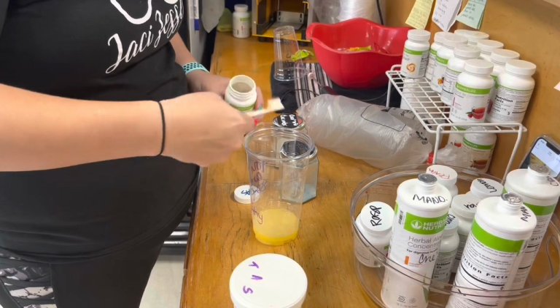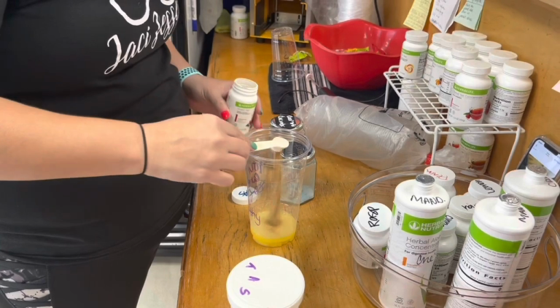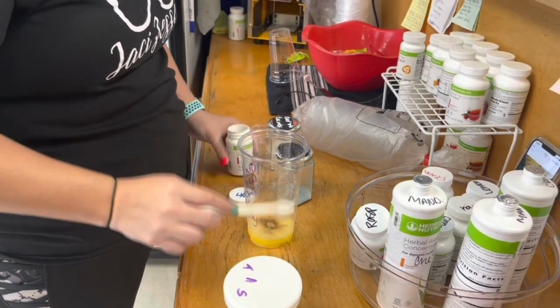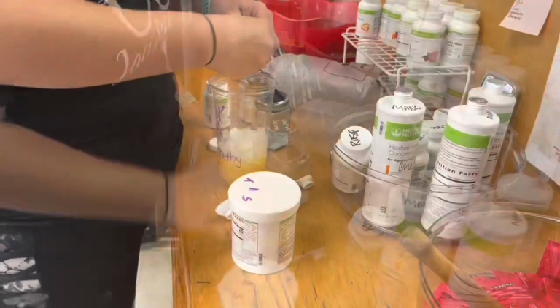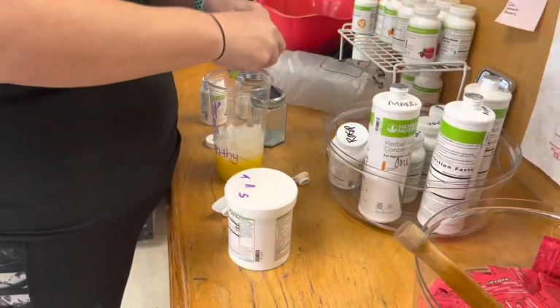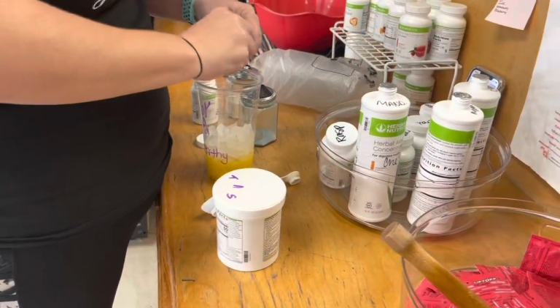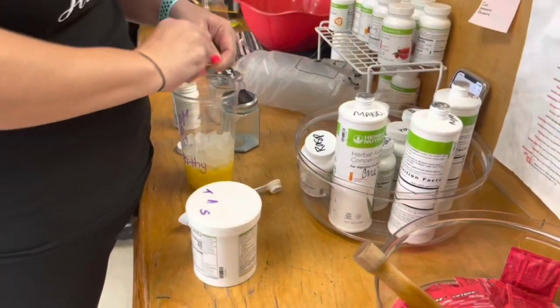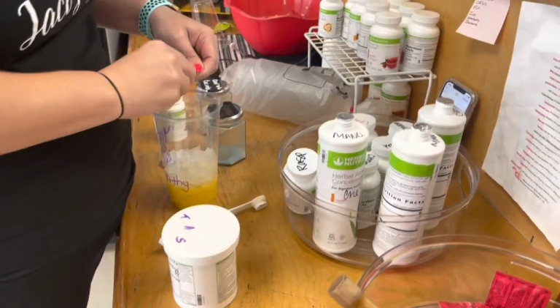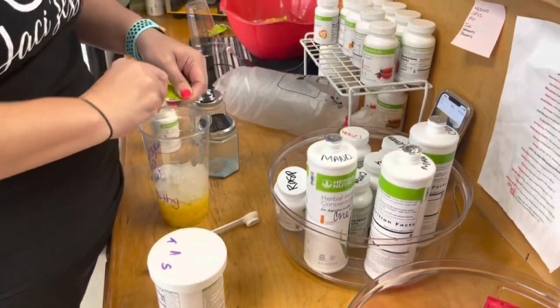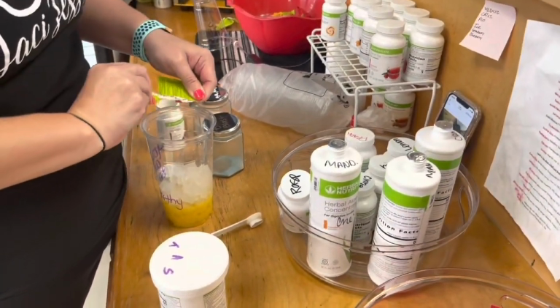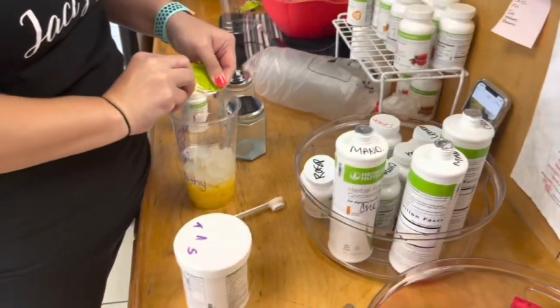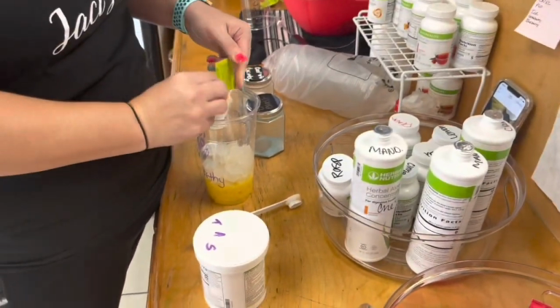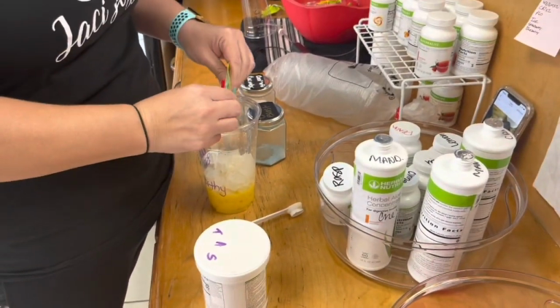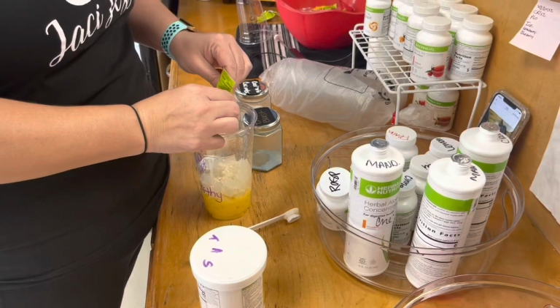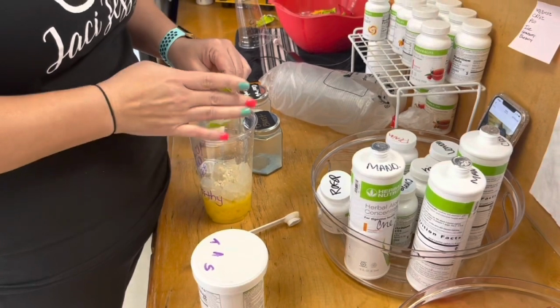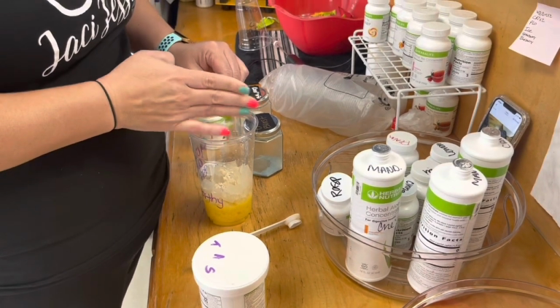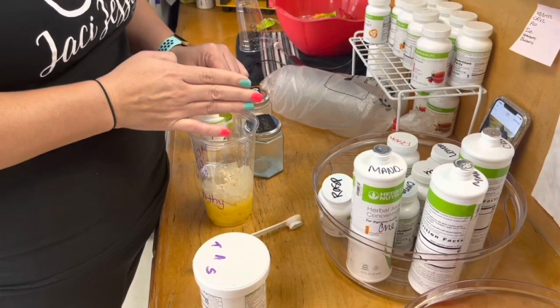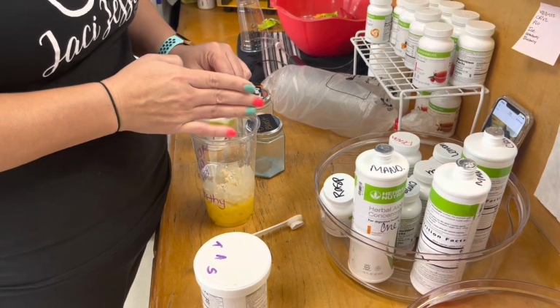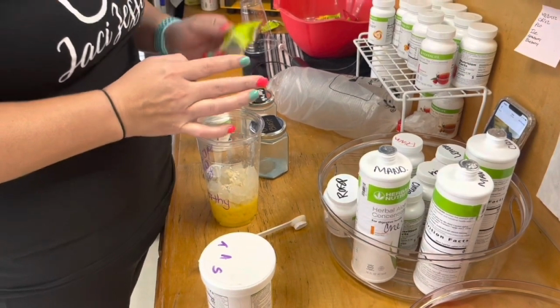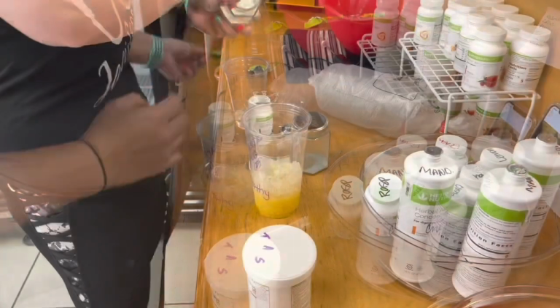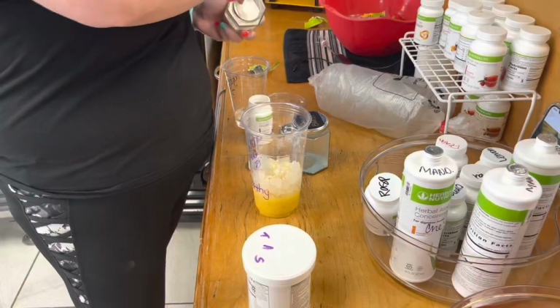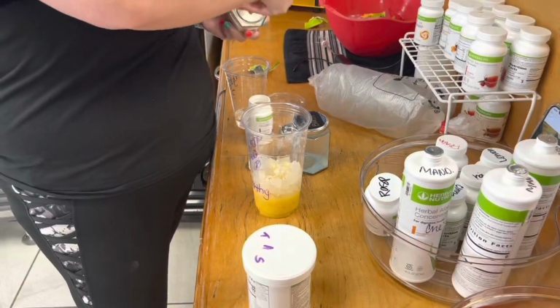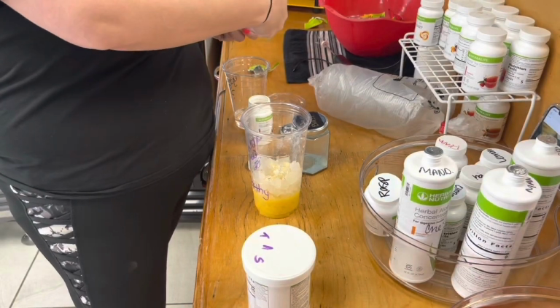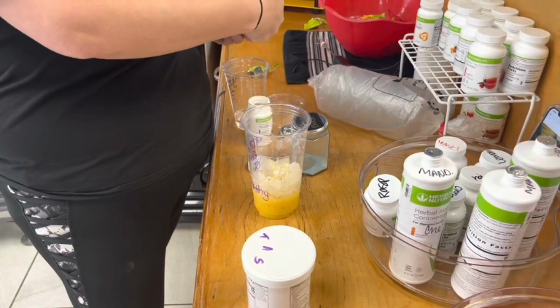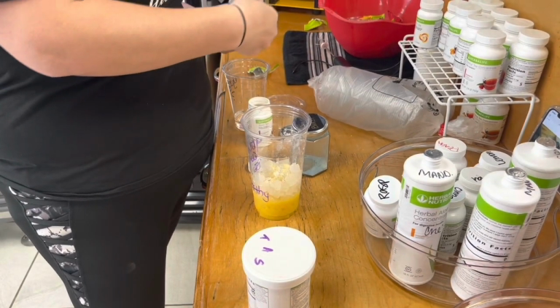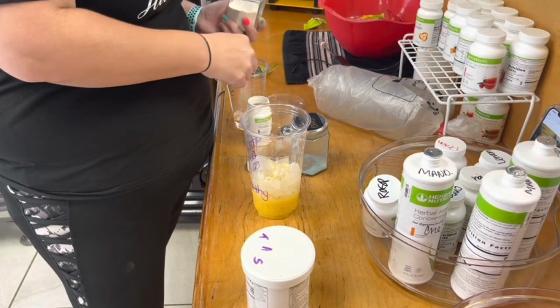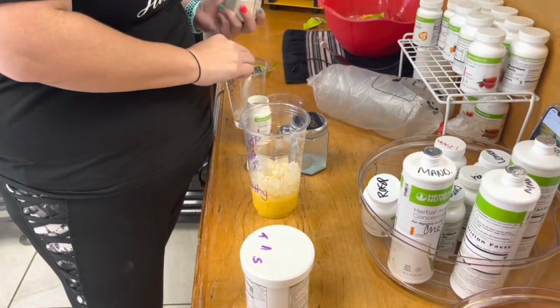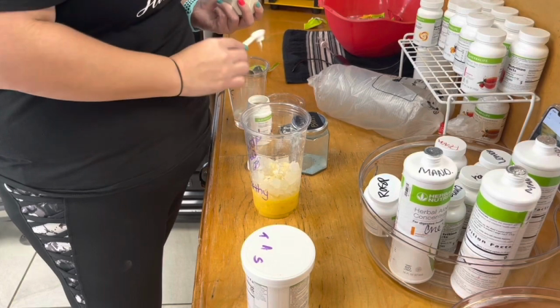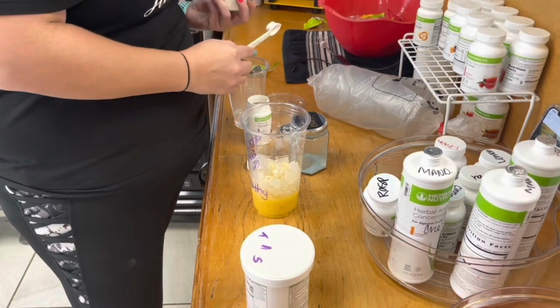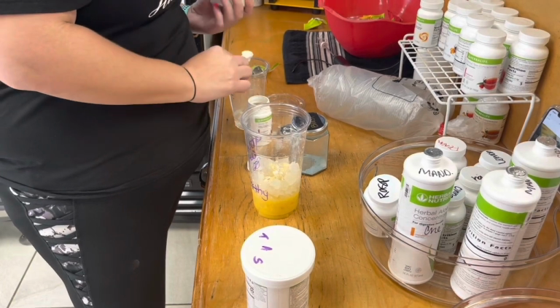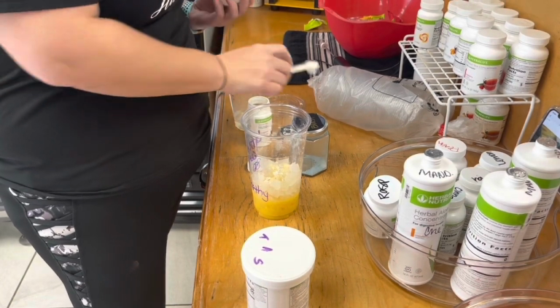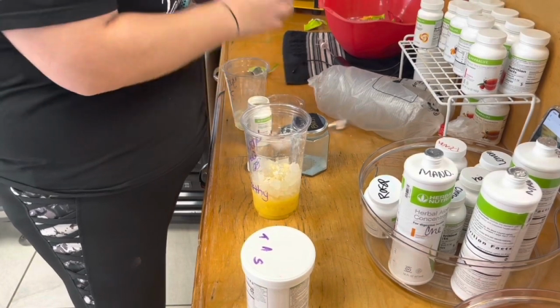I'm doing a teaspoon and a half of the tea. Add some more ice just above the H3O, then add the lime liftoff. In another cup I've got some more hot water and I'm adding our cucumber cooler stevia.